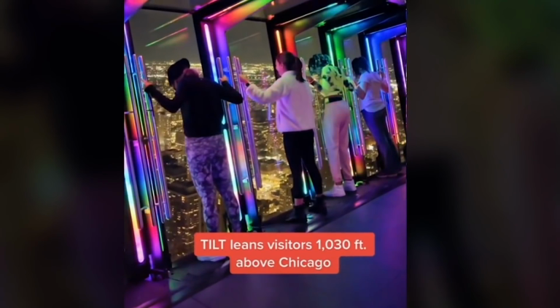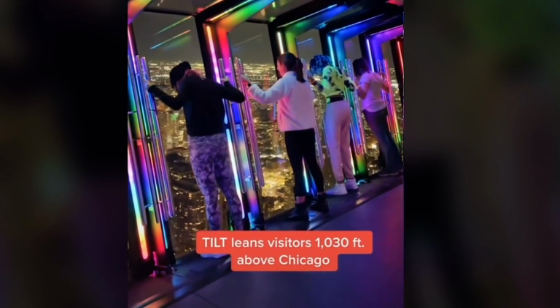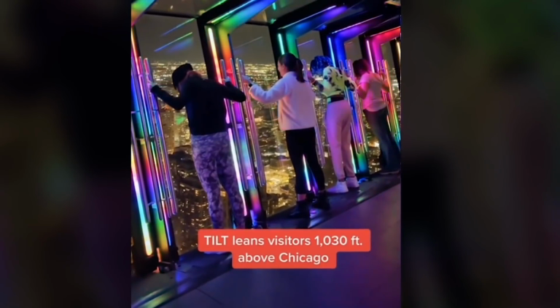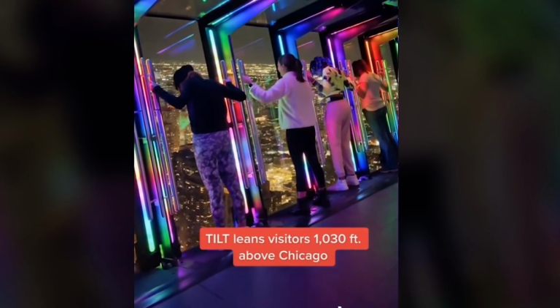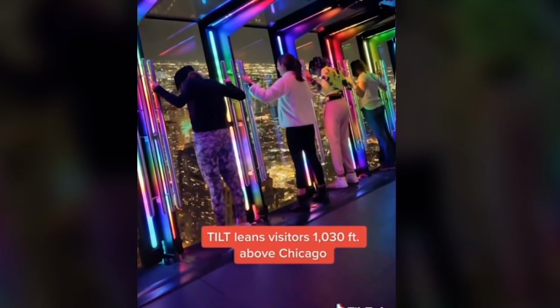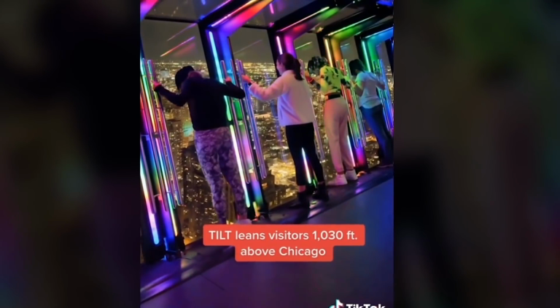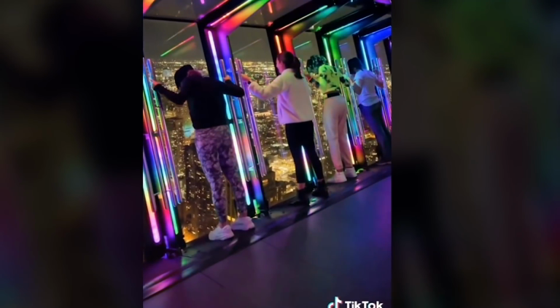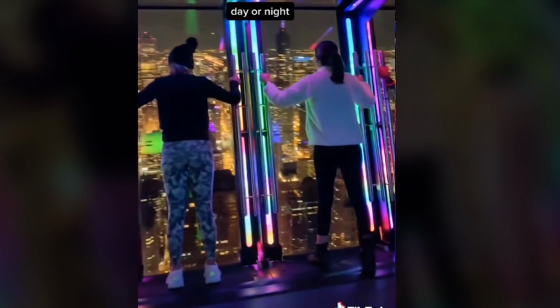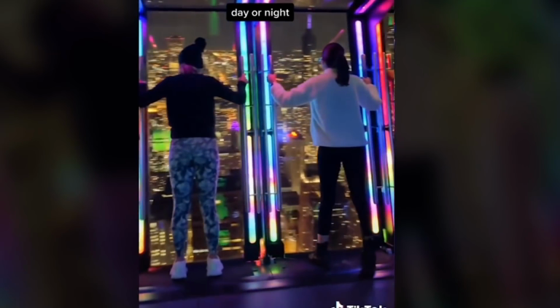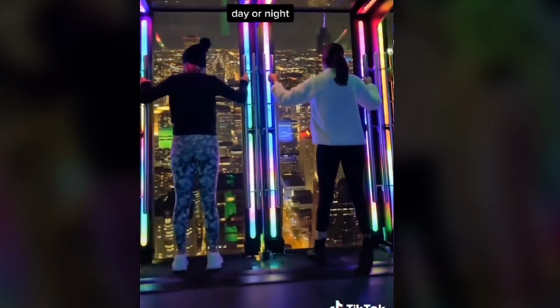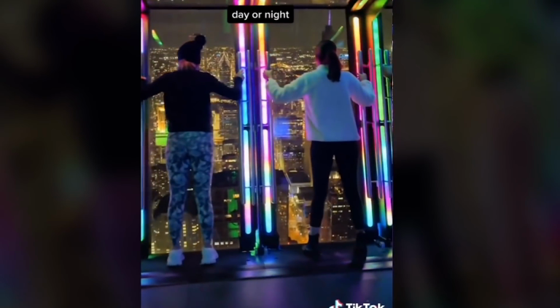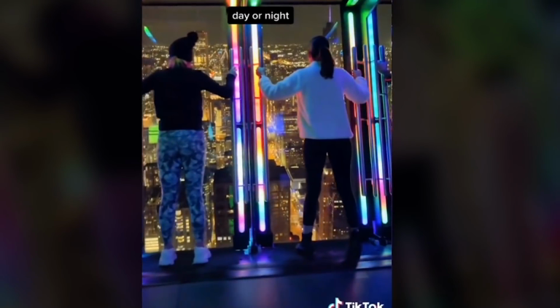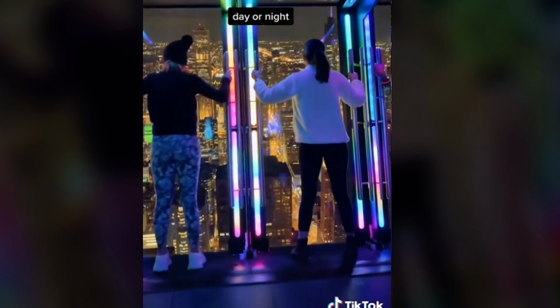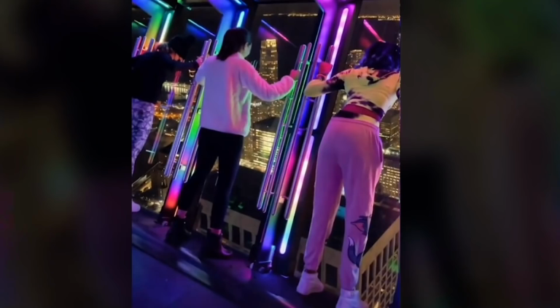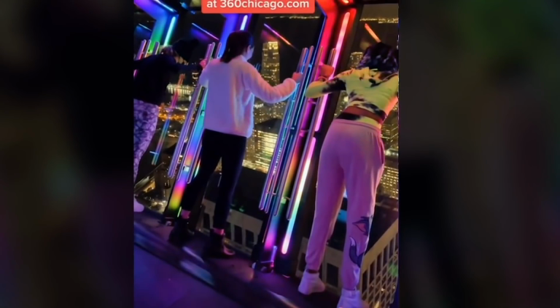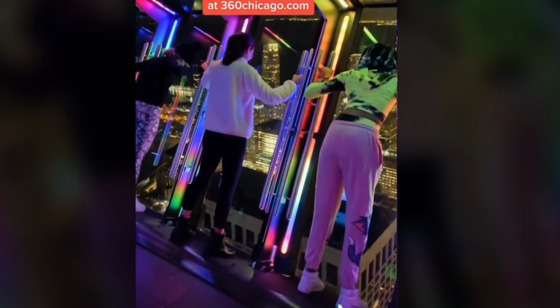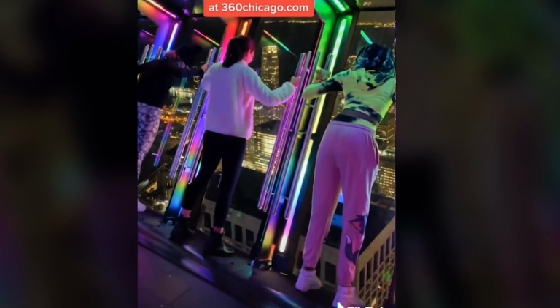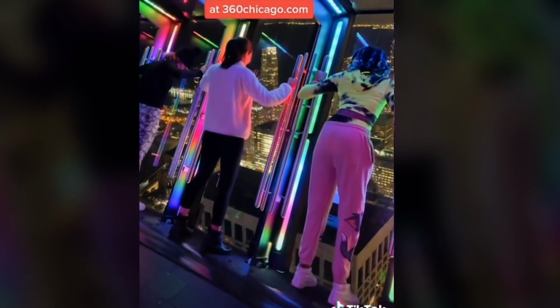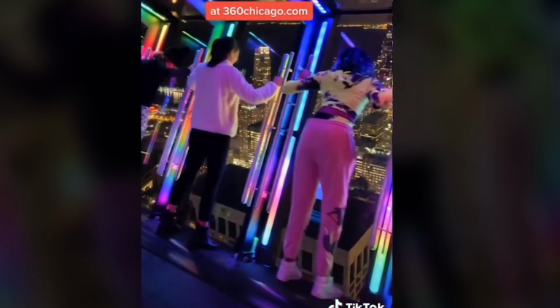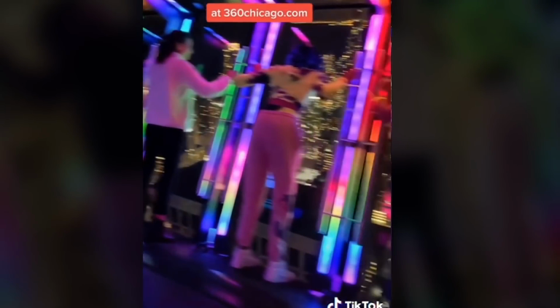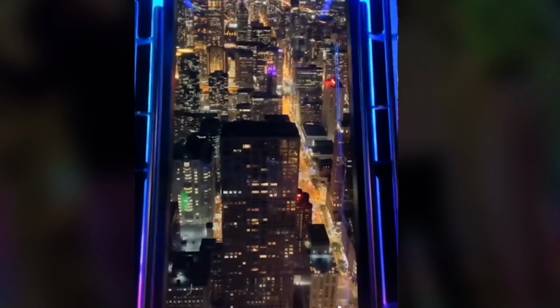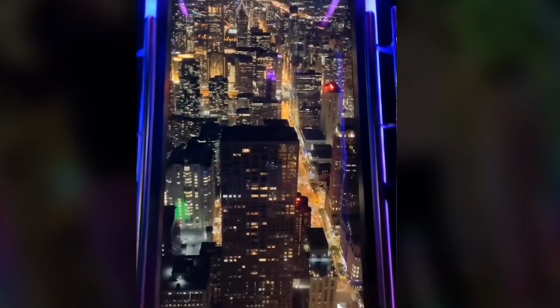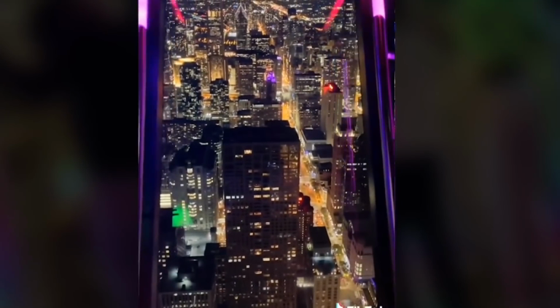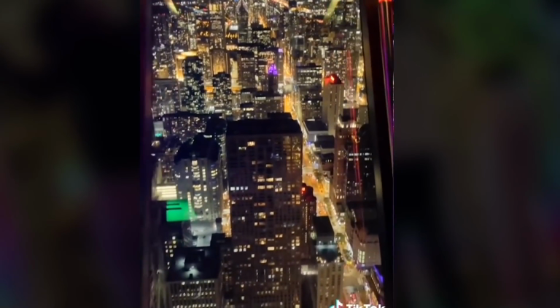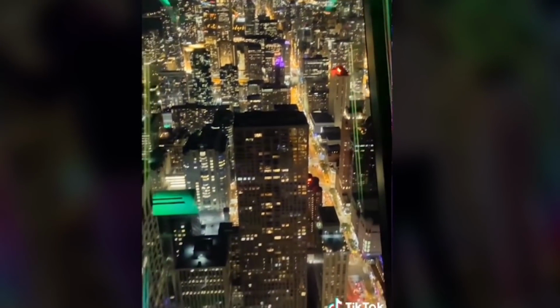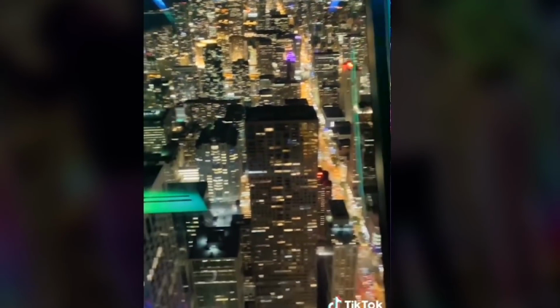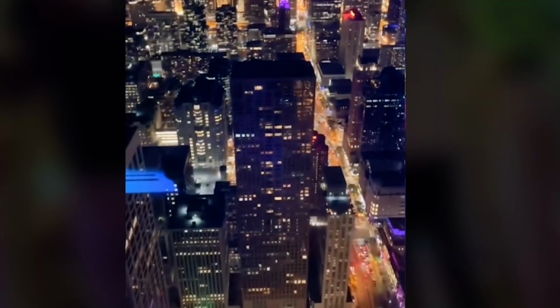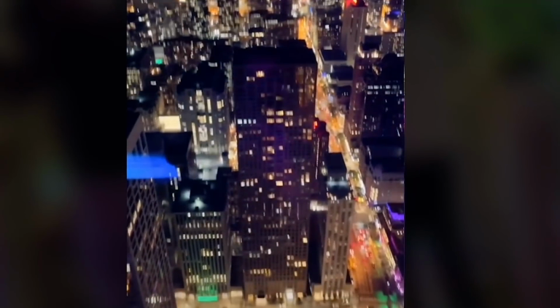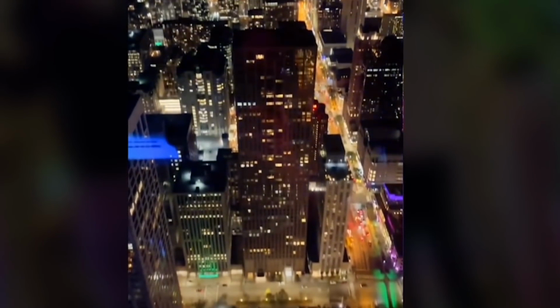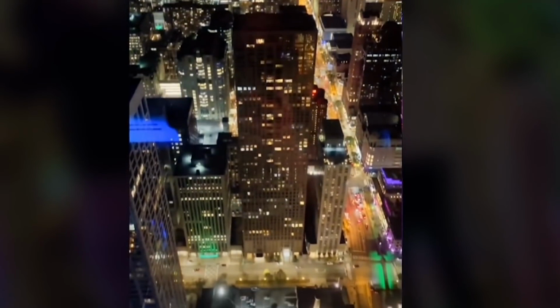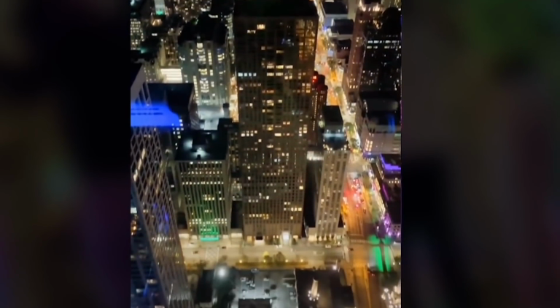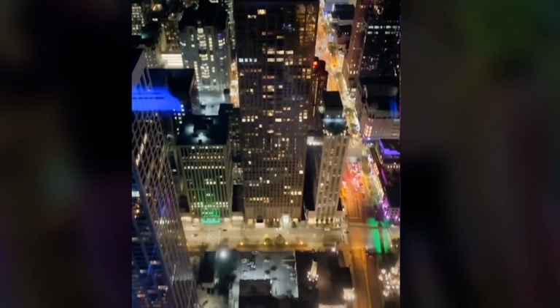94 floors above Chicago is the 360 observation deck, tilting you over the edge of the building with crystal clear glass that we all just hope won't break.